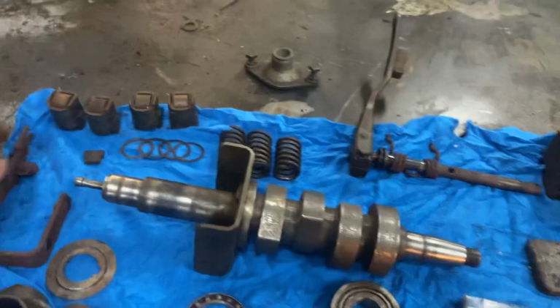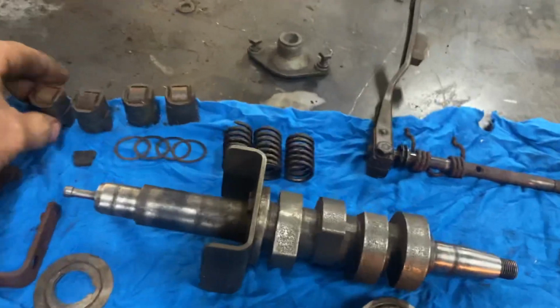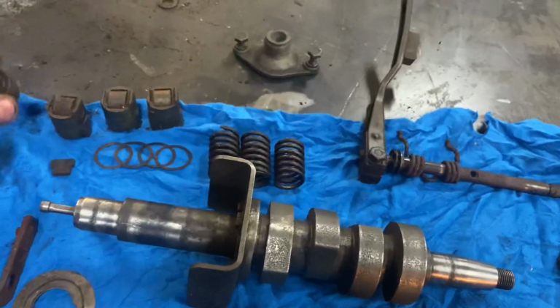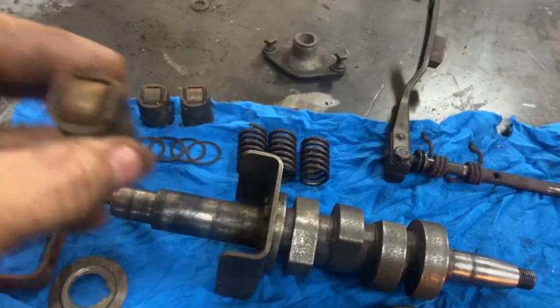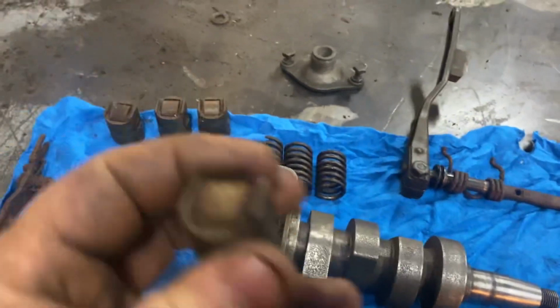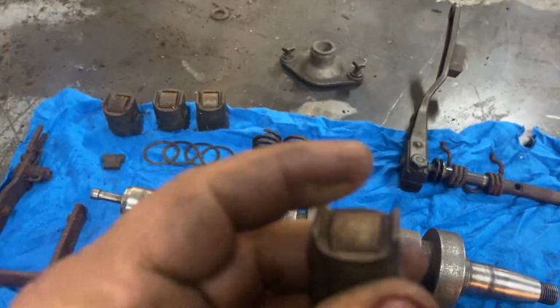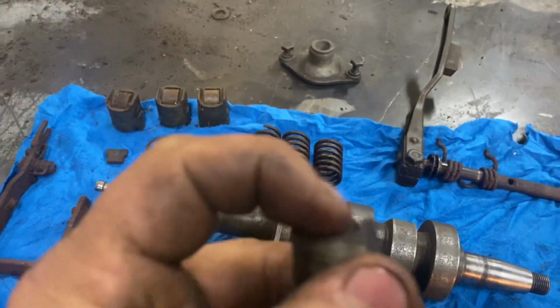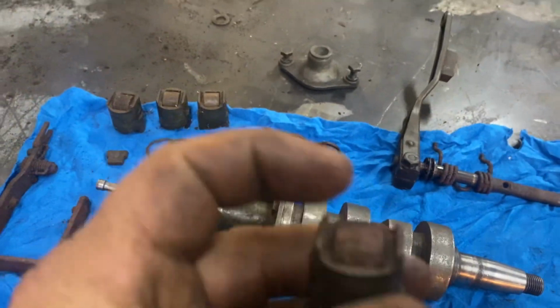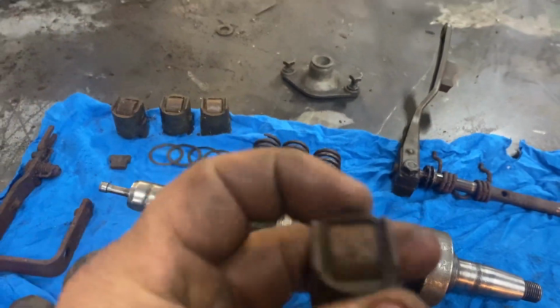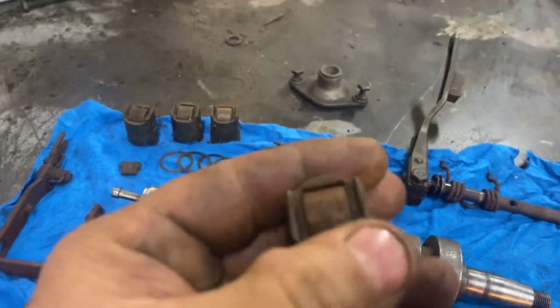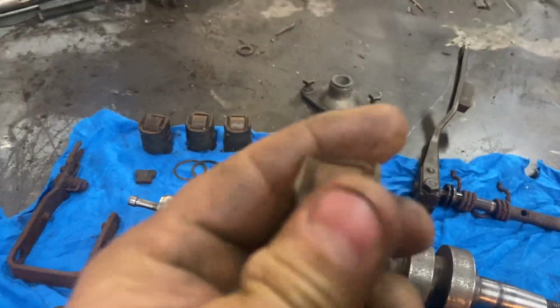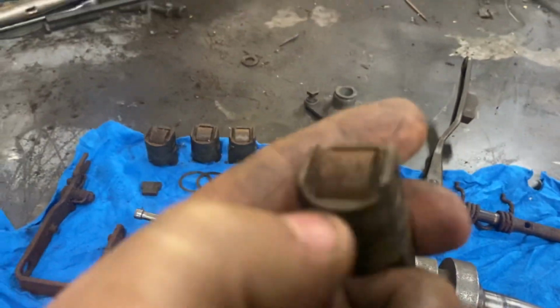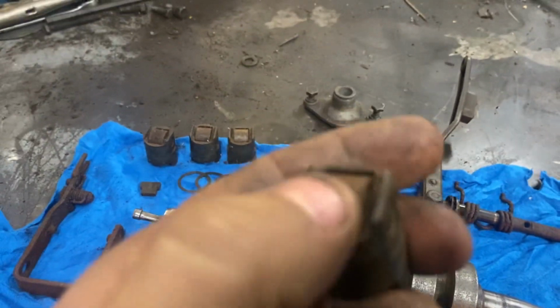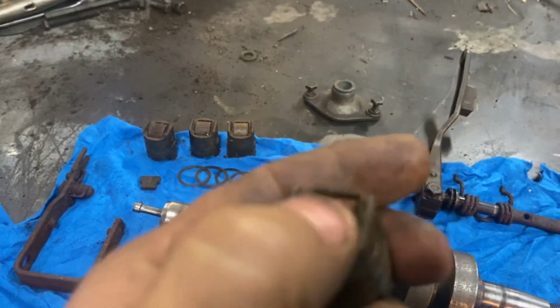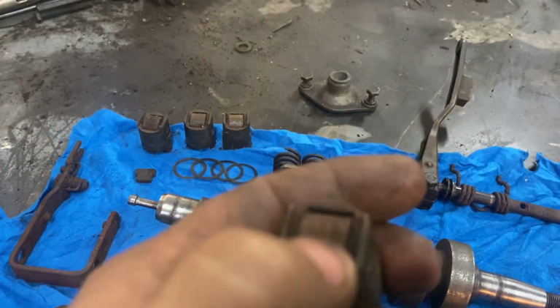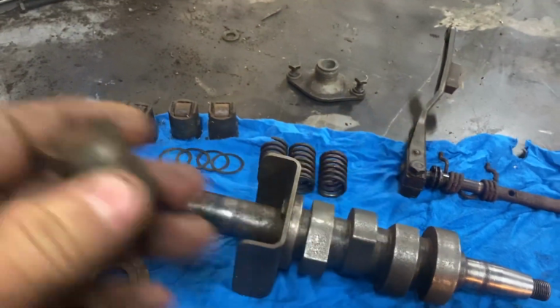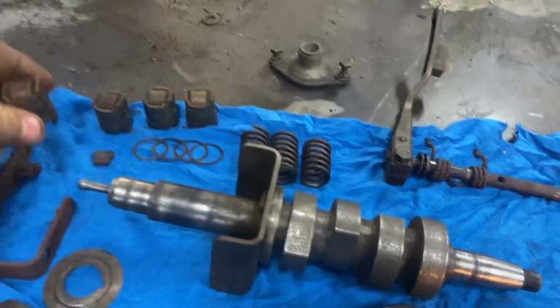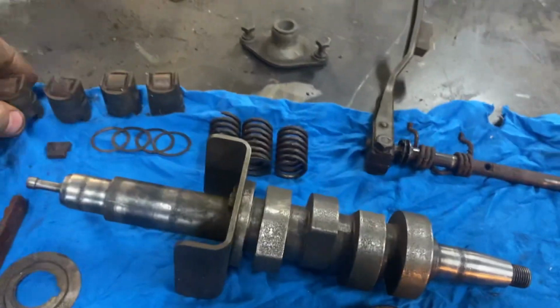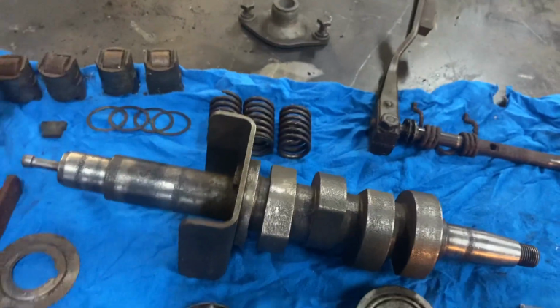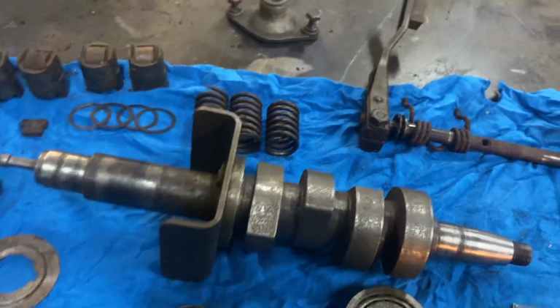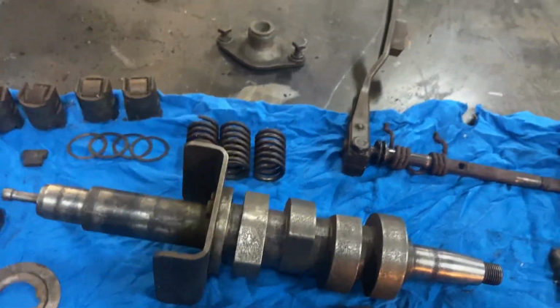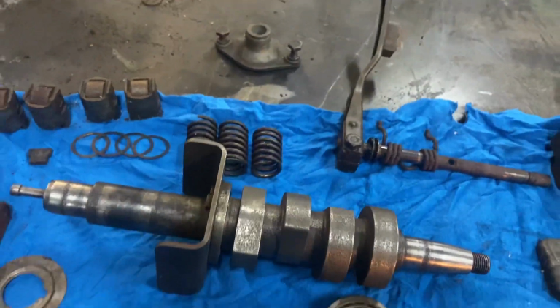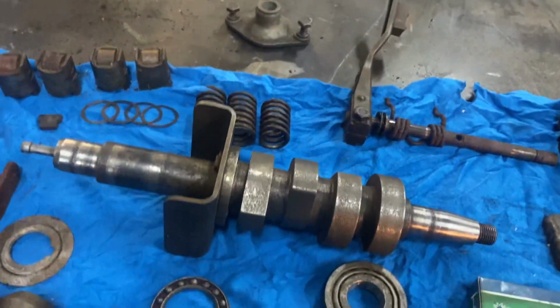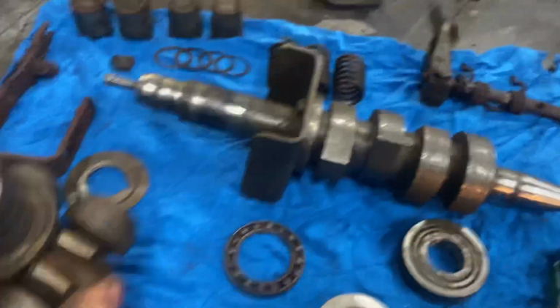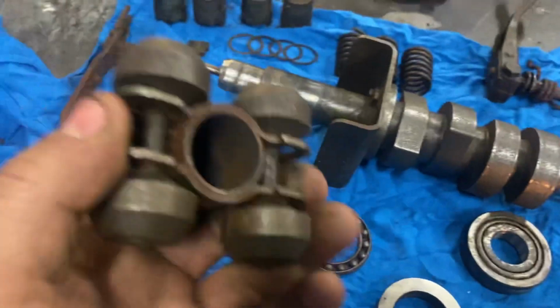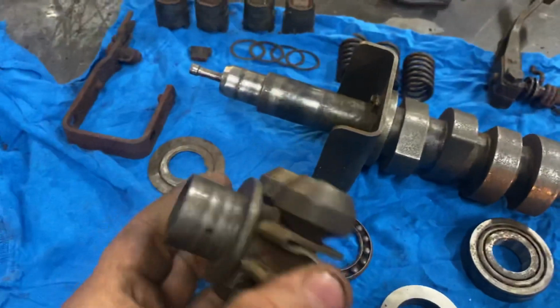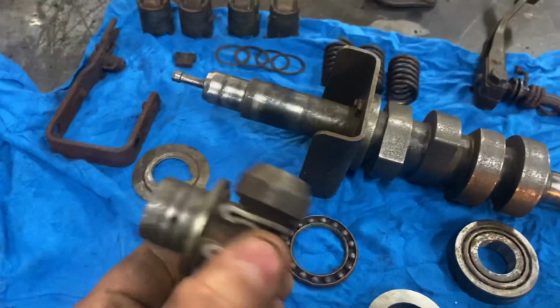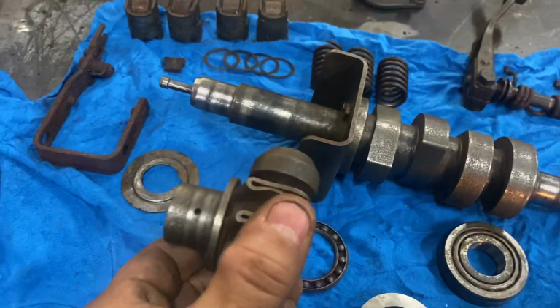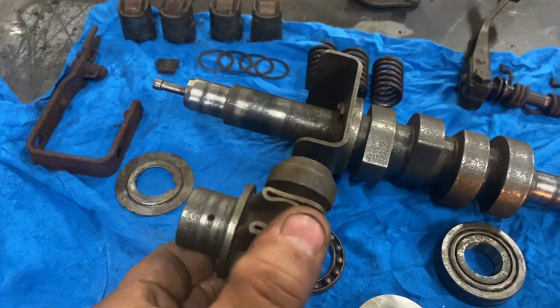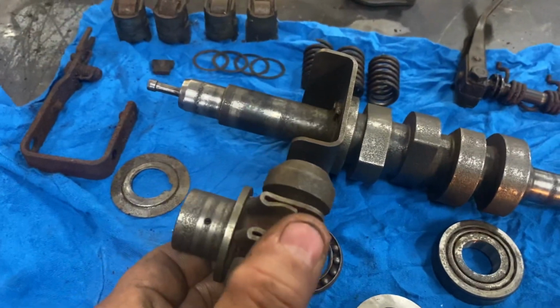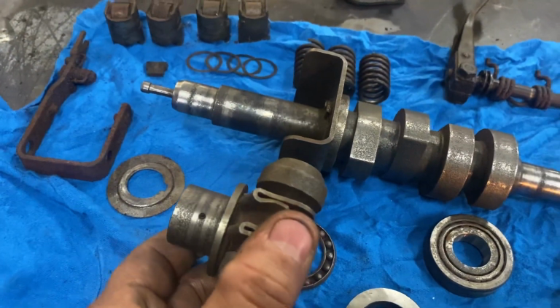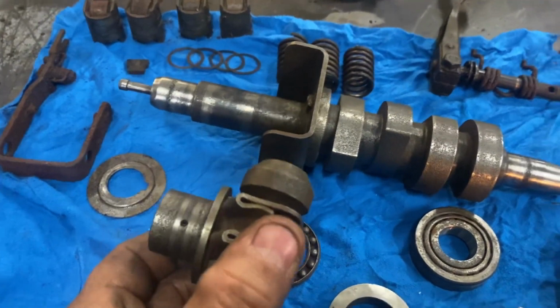Things are not too bad for how much water was in them — just a little bit of surface rust, that'll all clean up. The governor was seized solid in the full rack position.